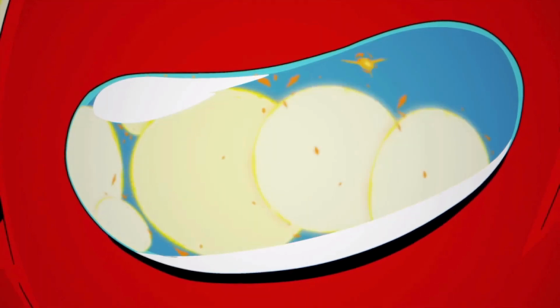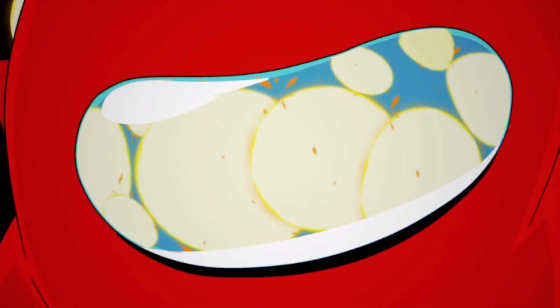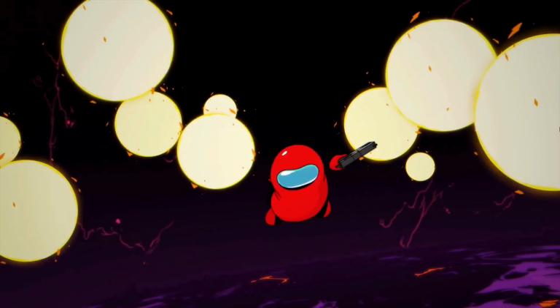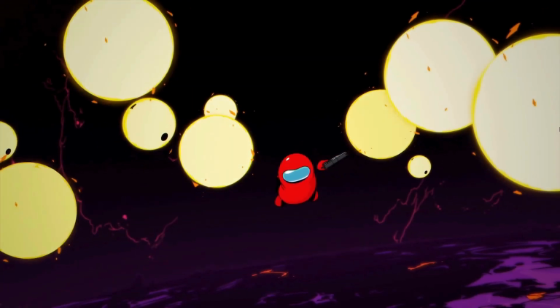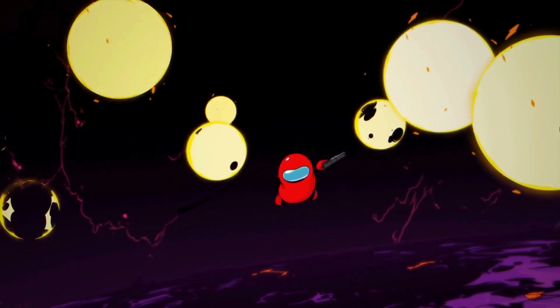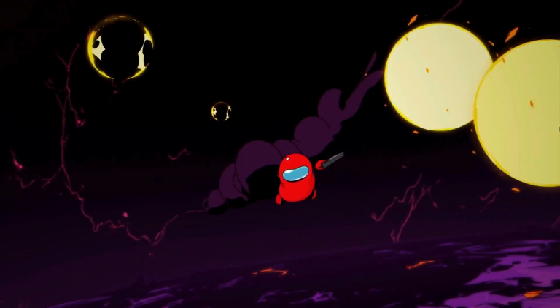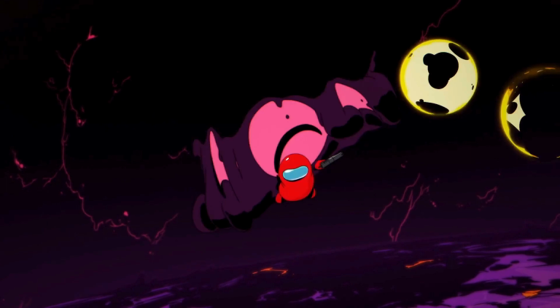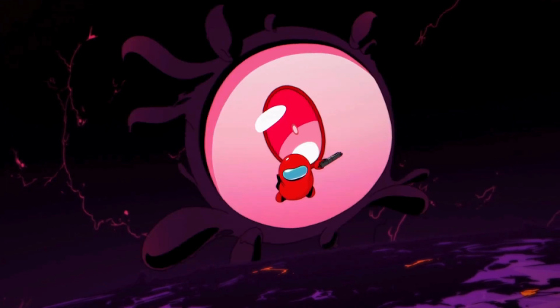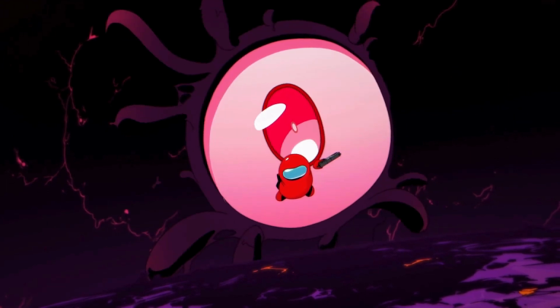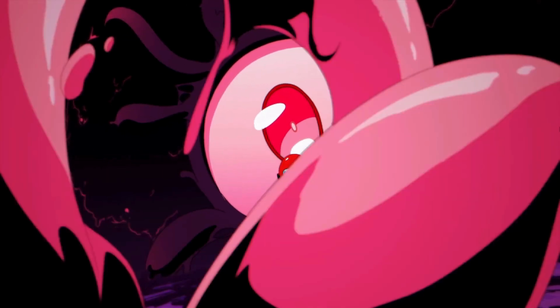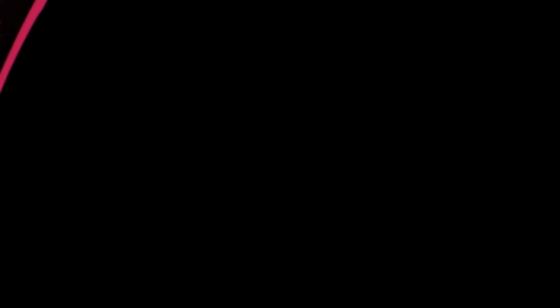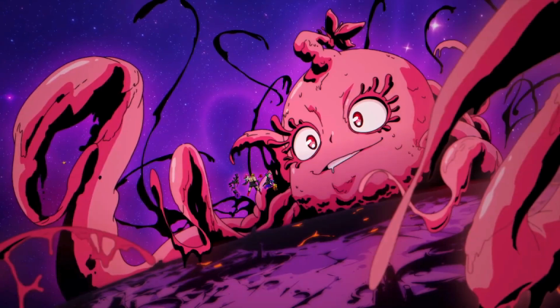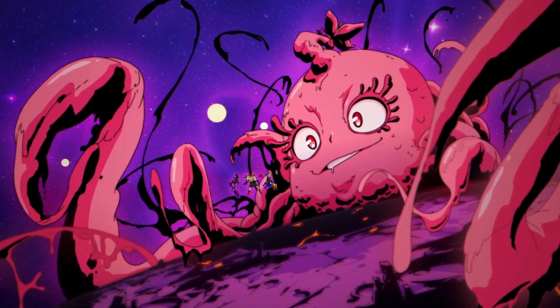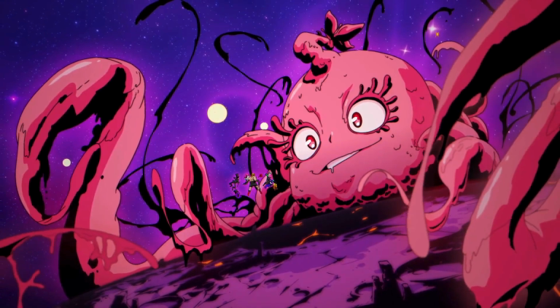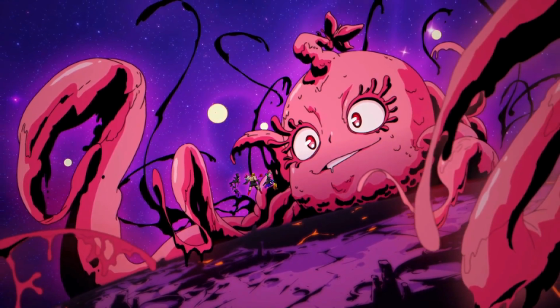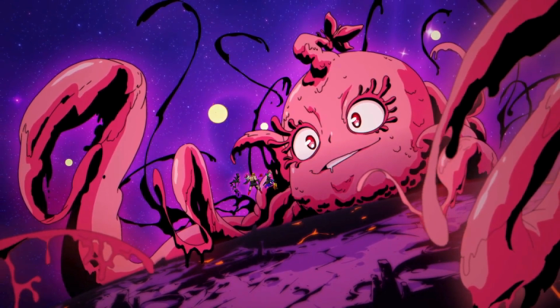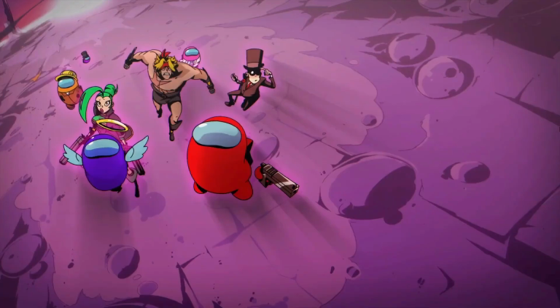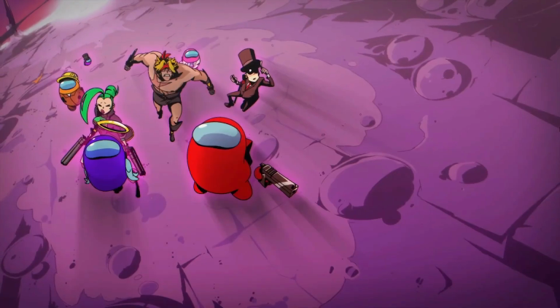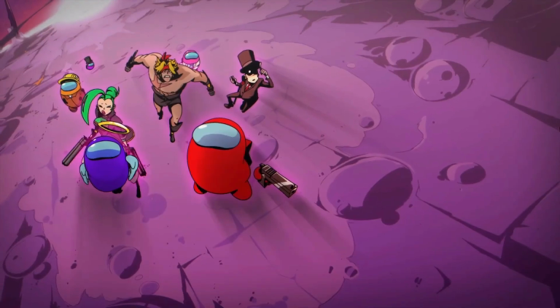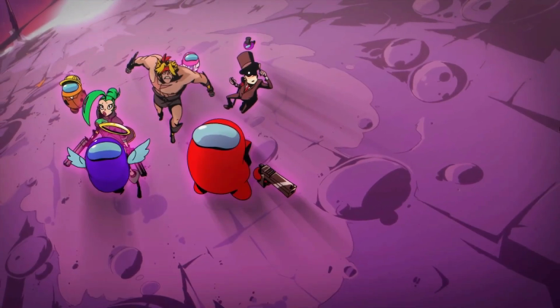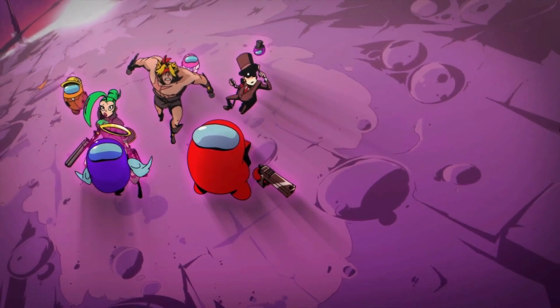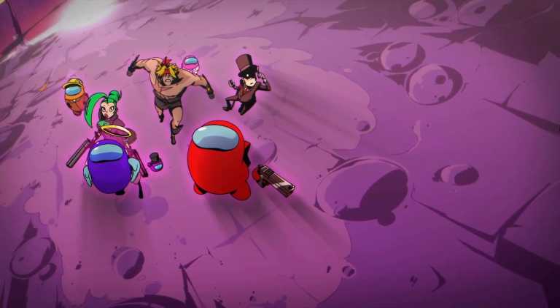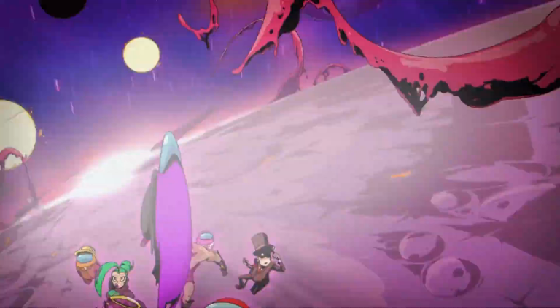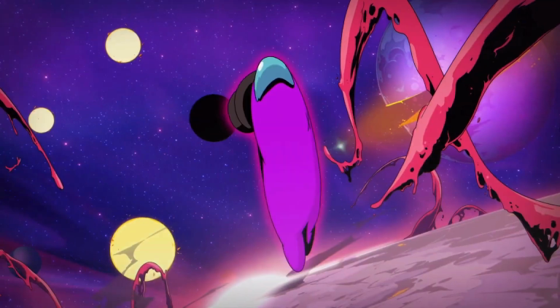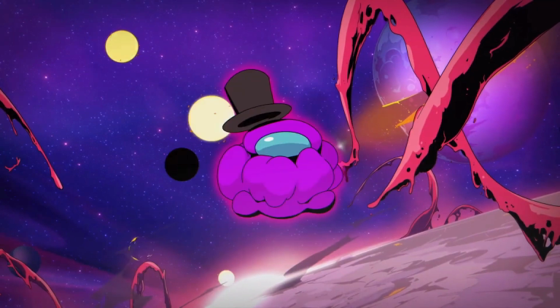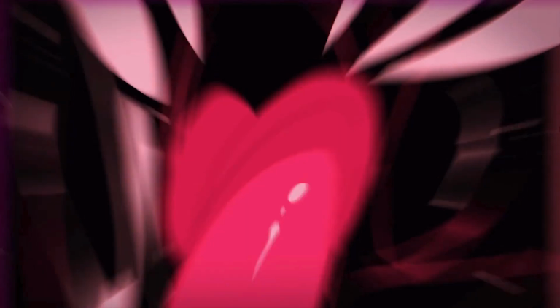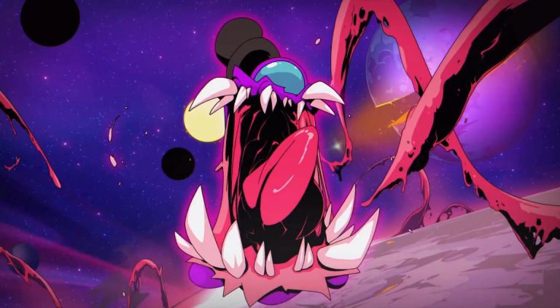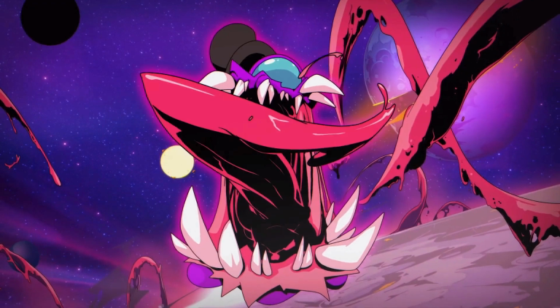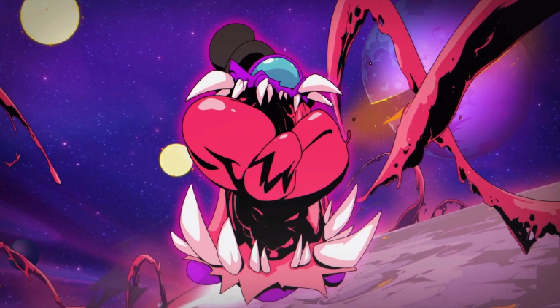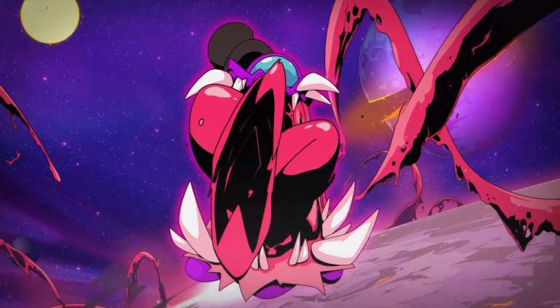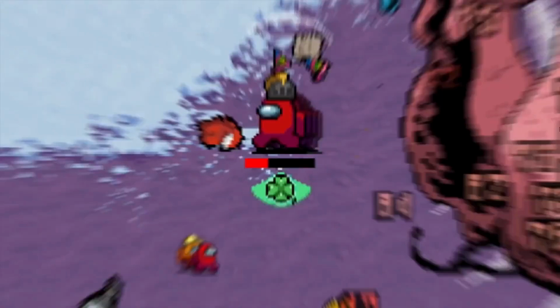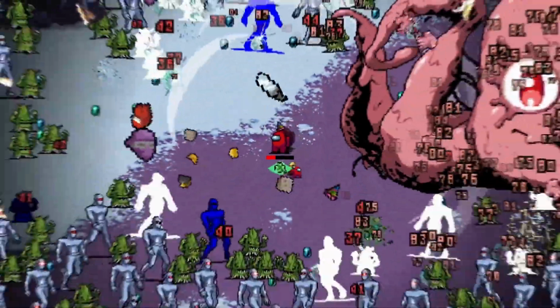What is in the DLC? You'll get 9 characters, 15 weapons, 1 stage, 20 in-game unlocks, the ability to see the future, and an adventure. One of those answers is an imposter.